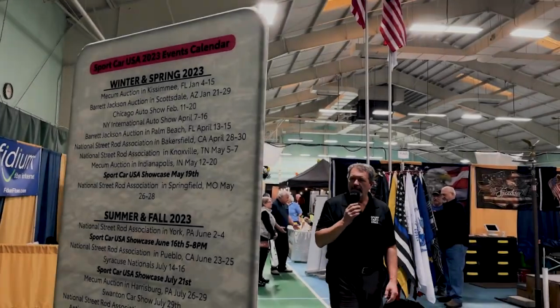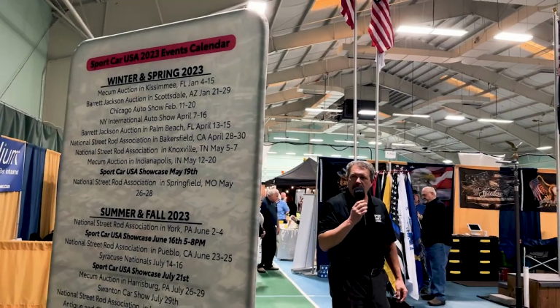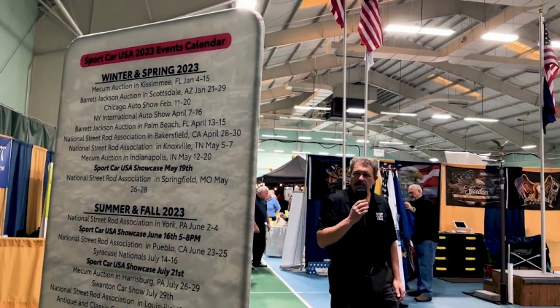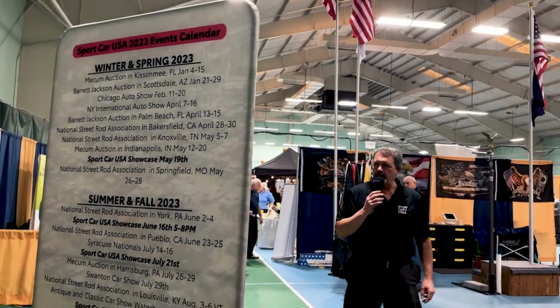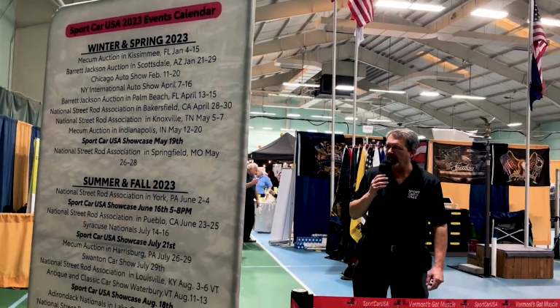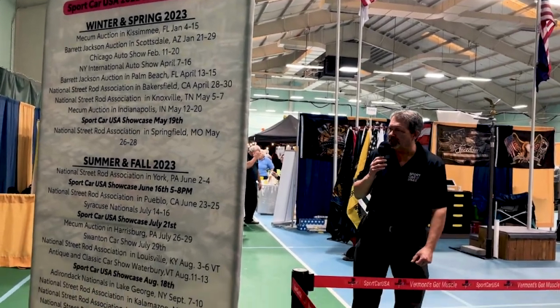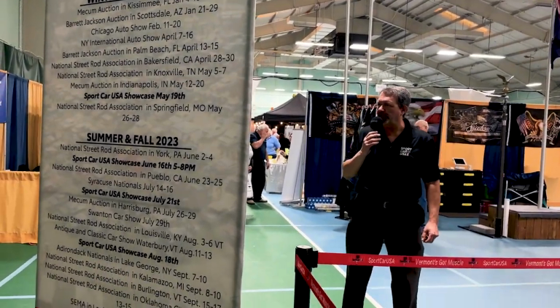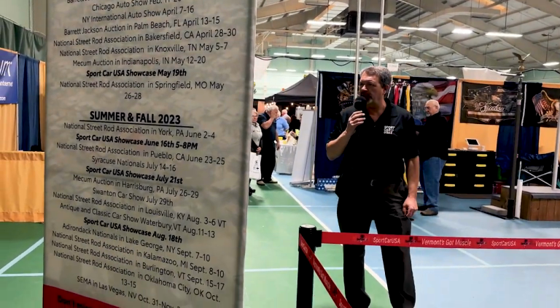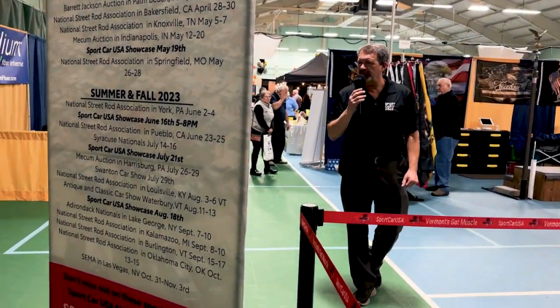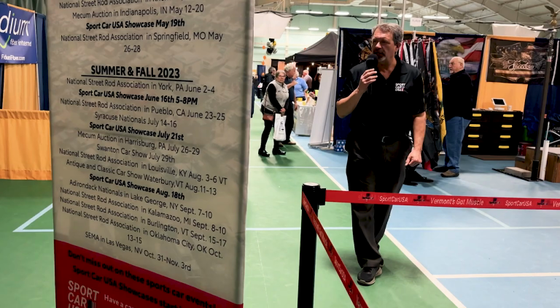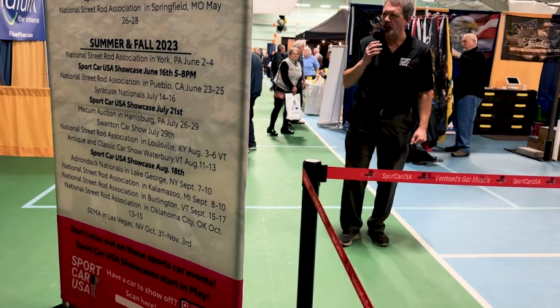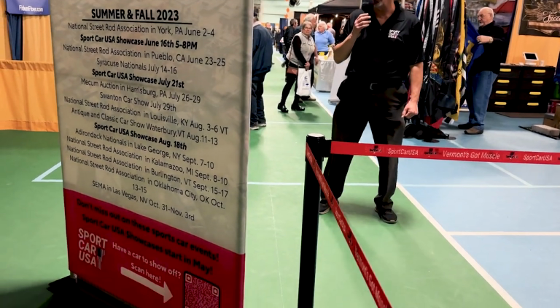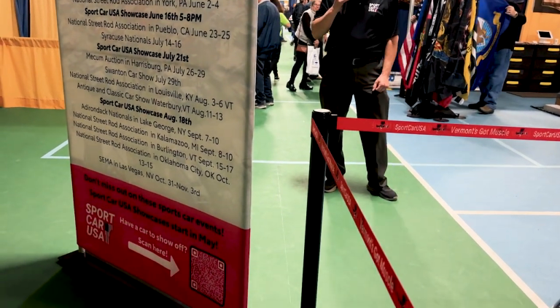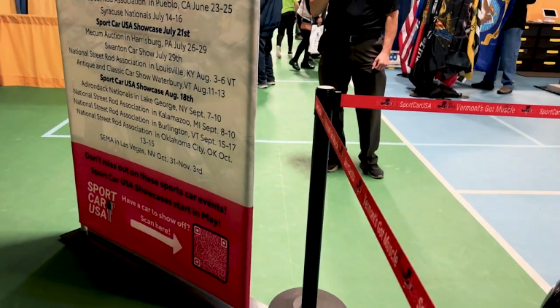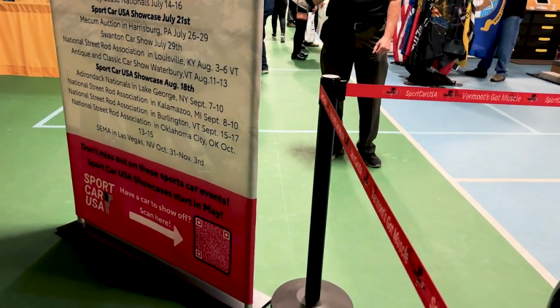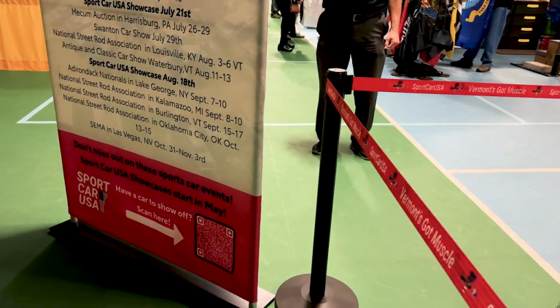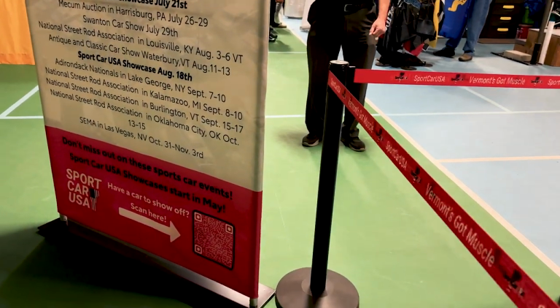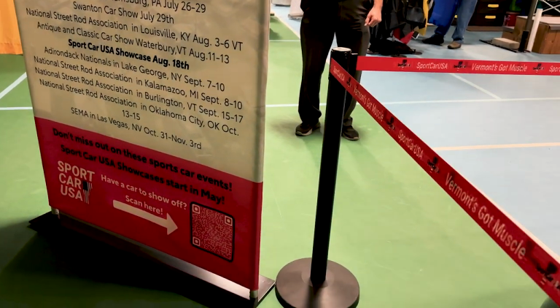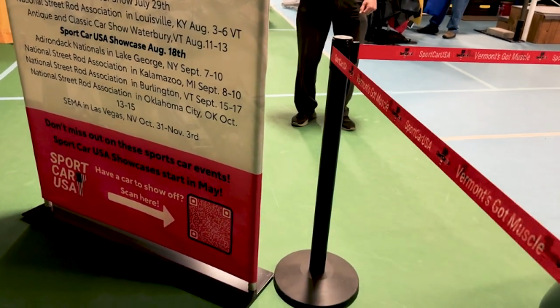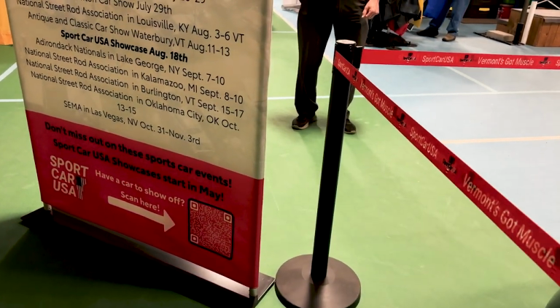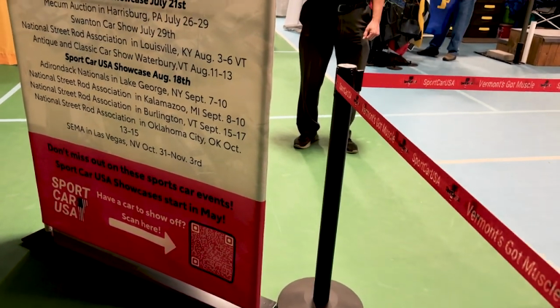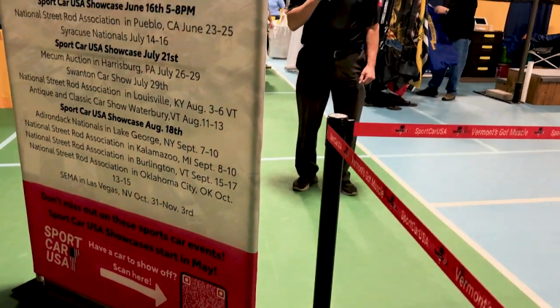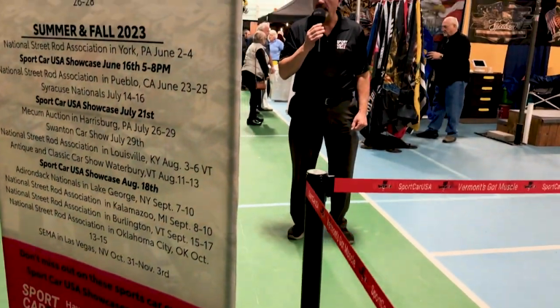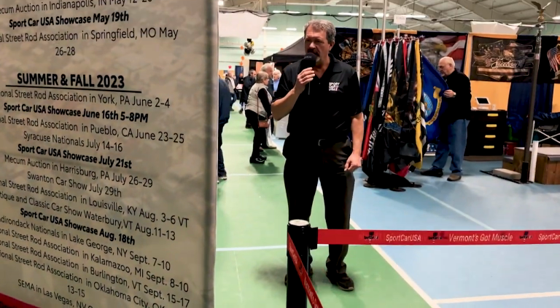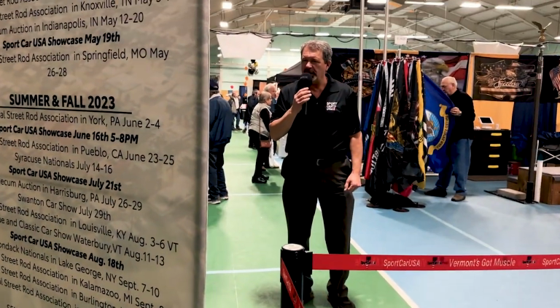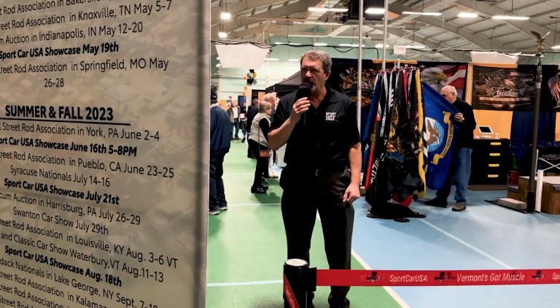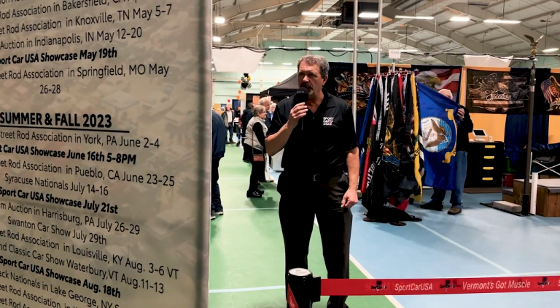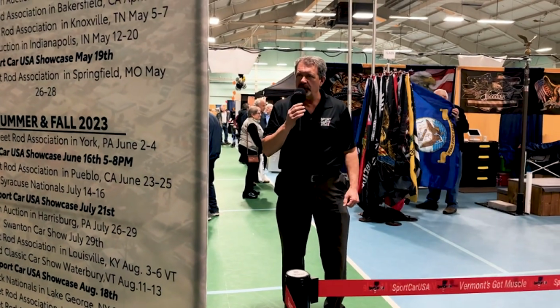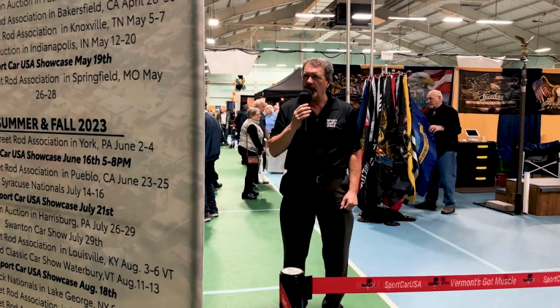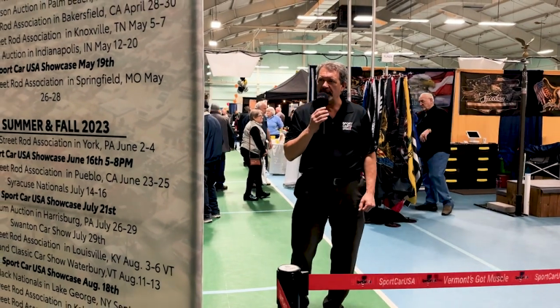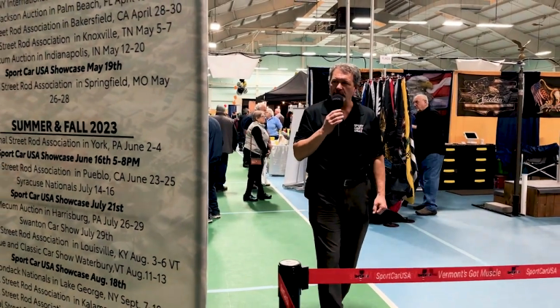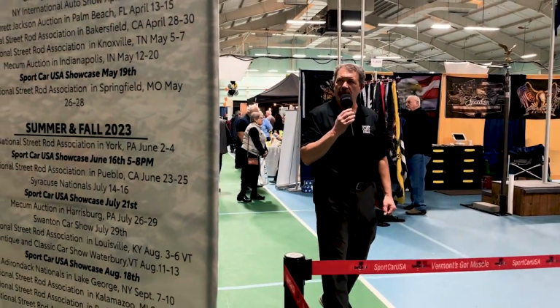It's Lee Baudette, Sport Car USA. We're at a special event this weekend. It's the St. Albans Rotary Home Expo at the Colin Purley Center, just off exit 19 in St. Albans. I wanted to take a stroll and show you what Sport Car USA is doing this weekend.